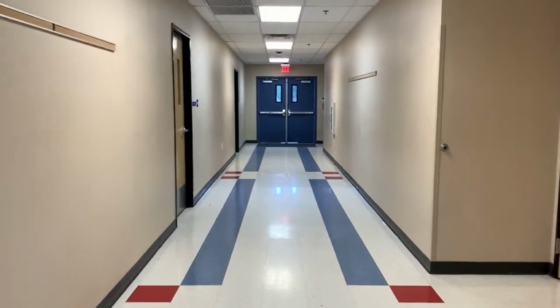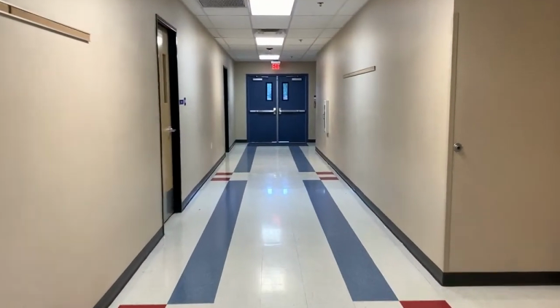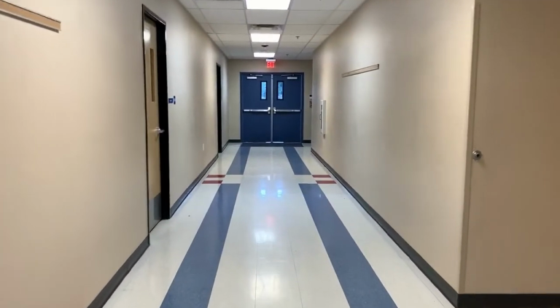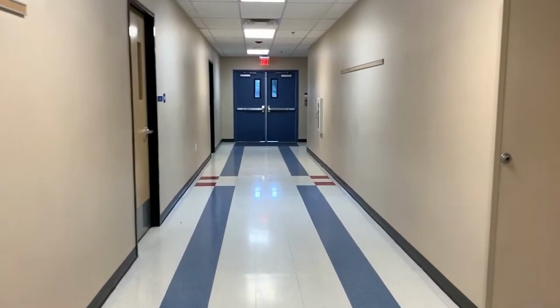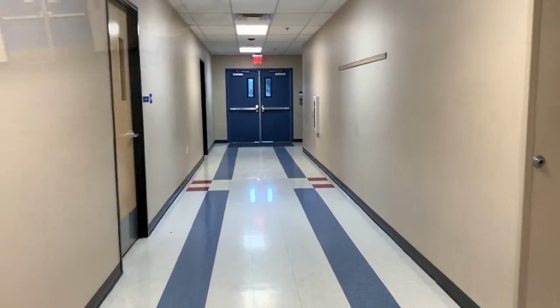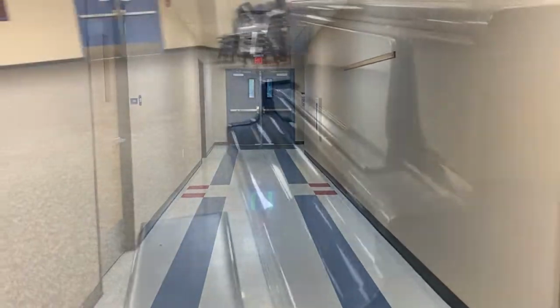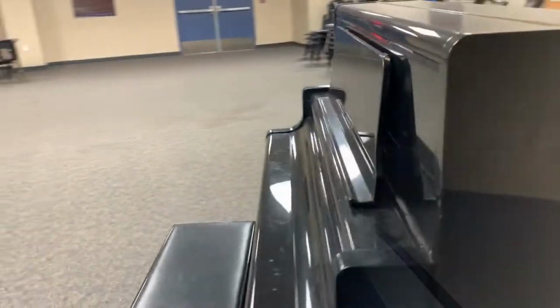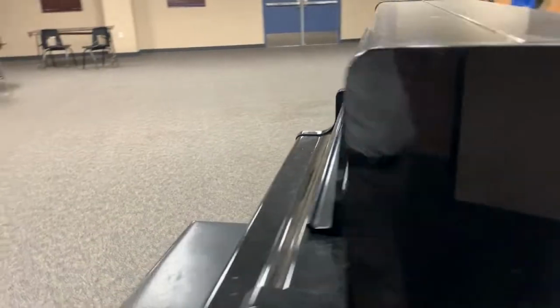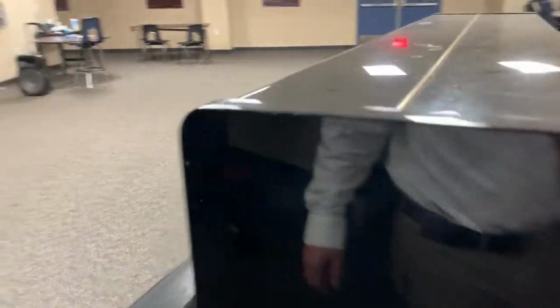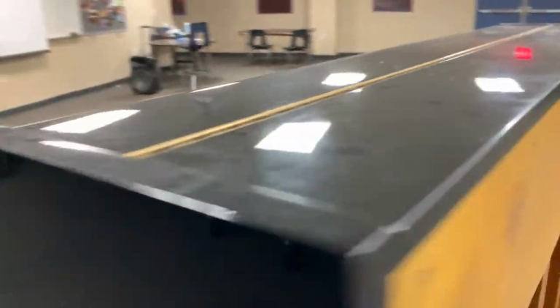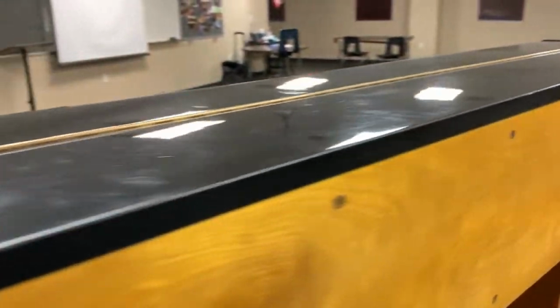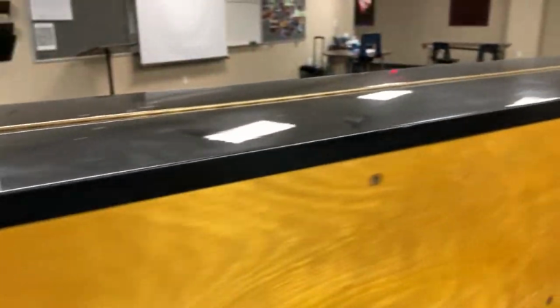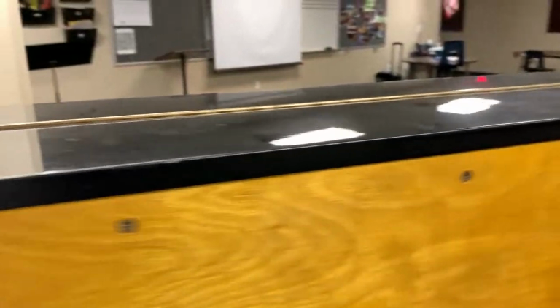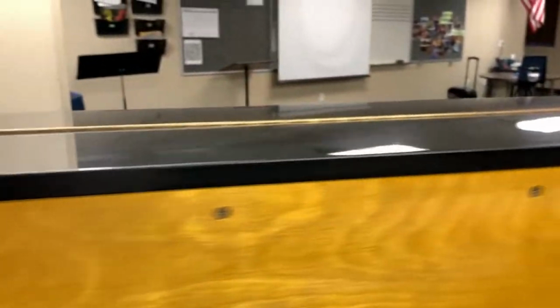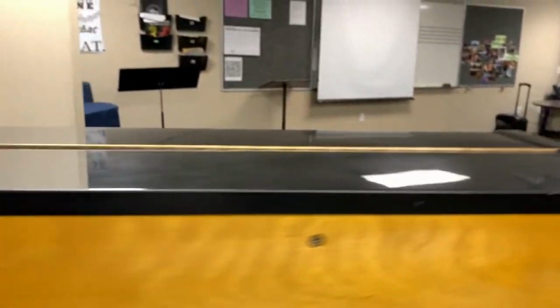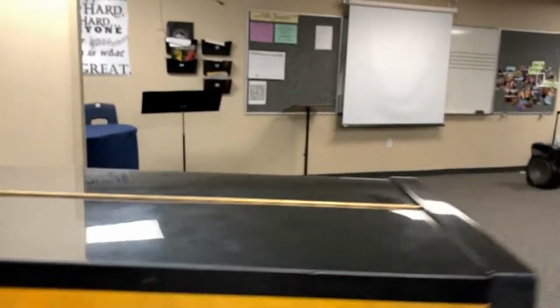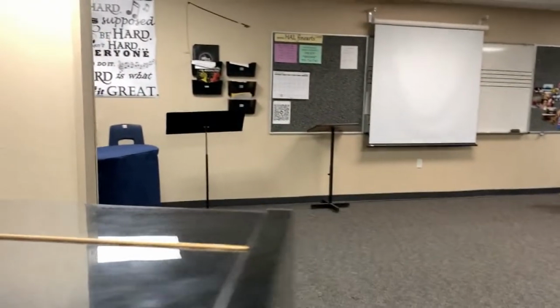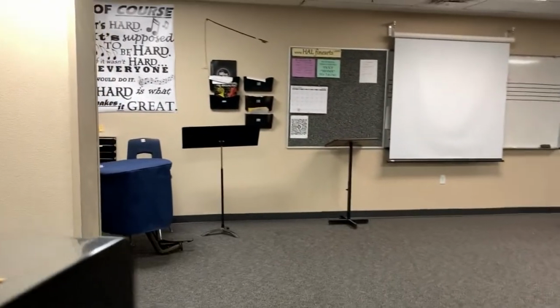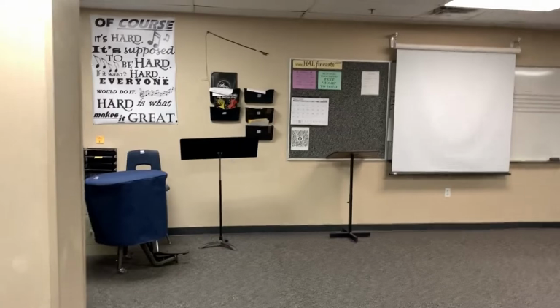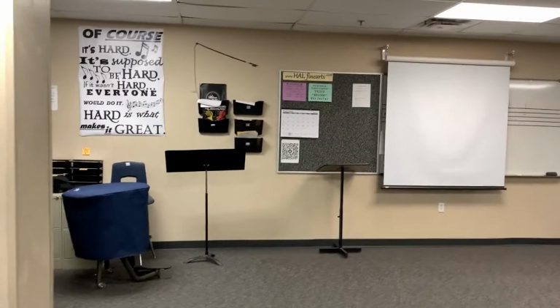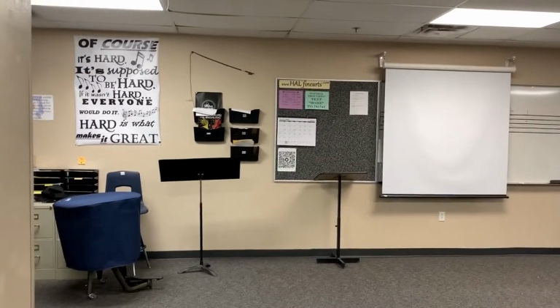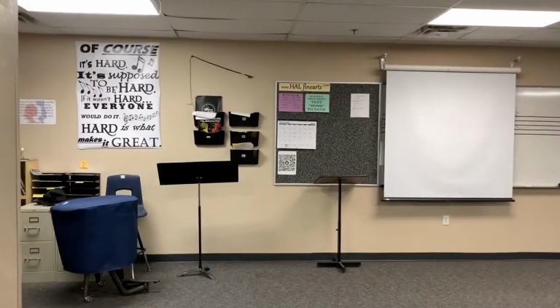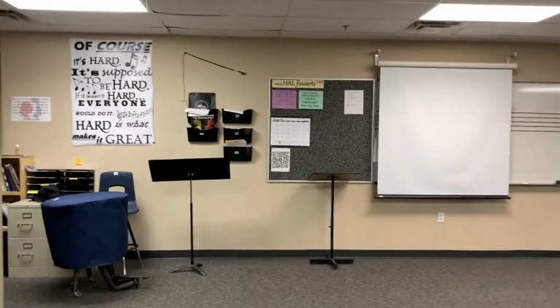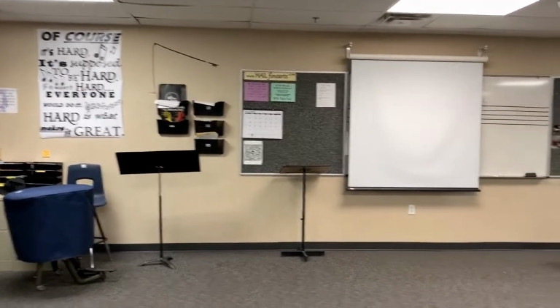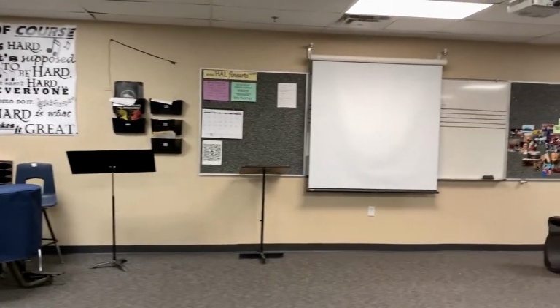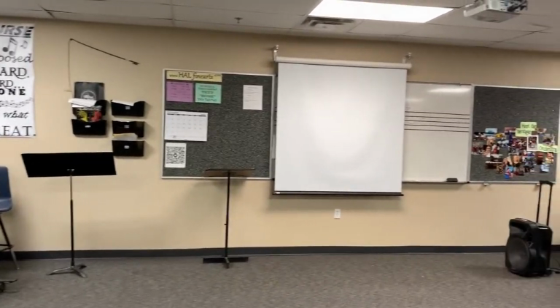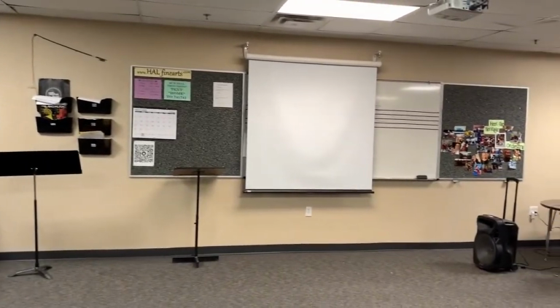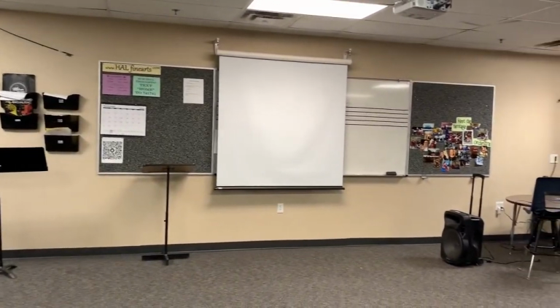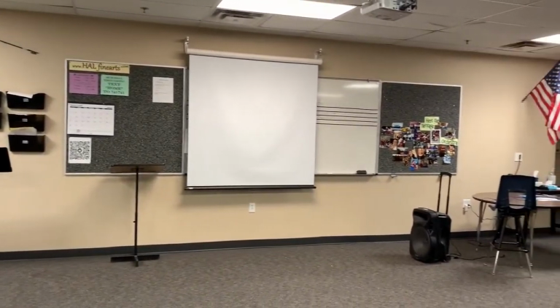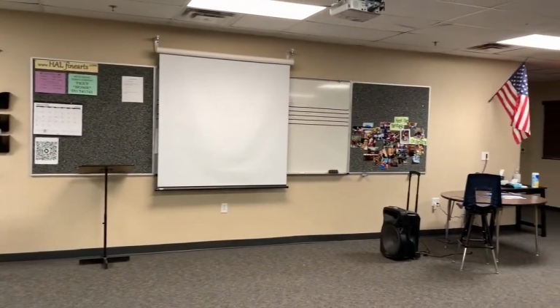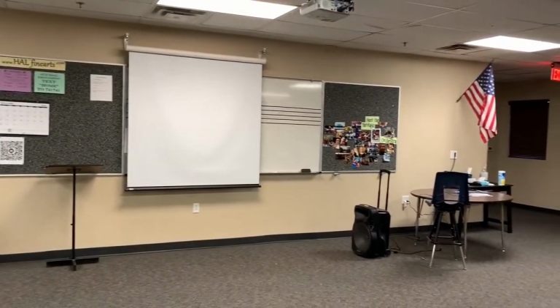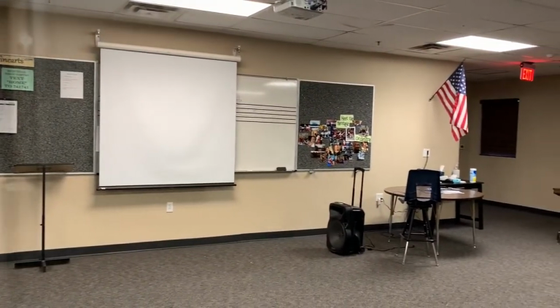The first classroom we will enter is our band room. In this class, seventh through twelfth graders have the opportunity to take band, orchestra, as well as a percussion class and a general music class.